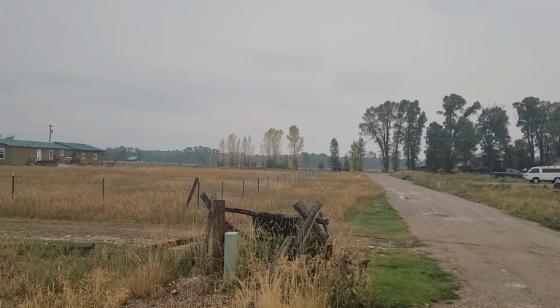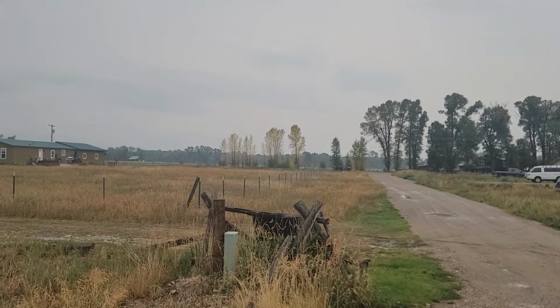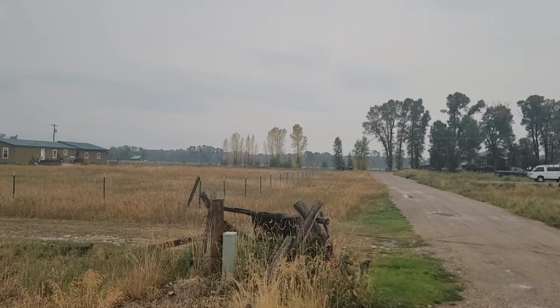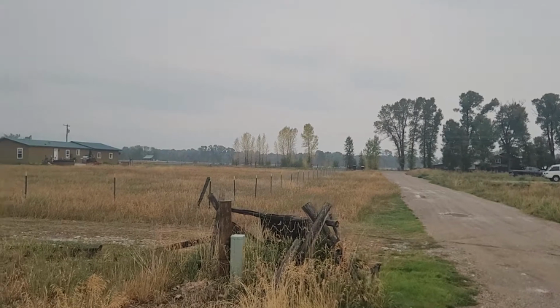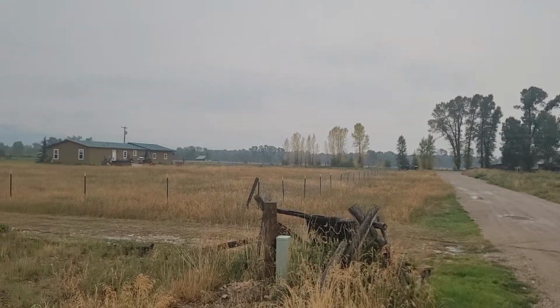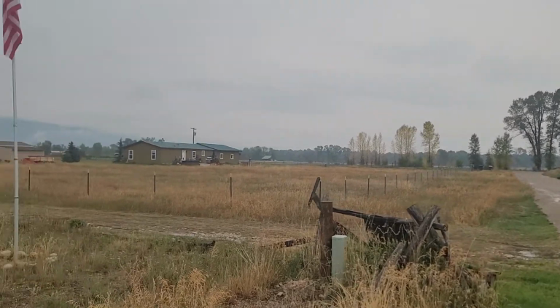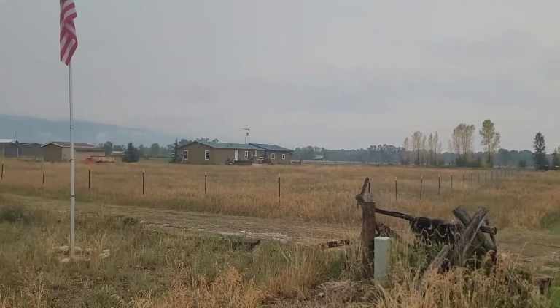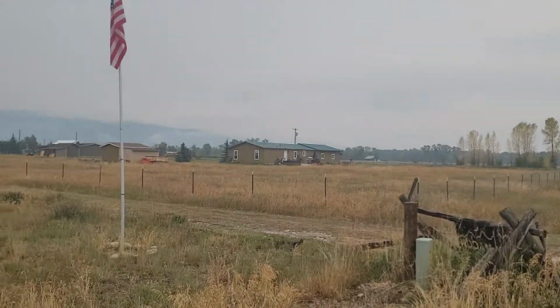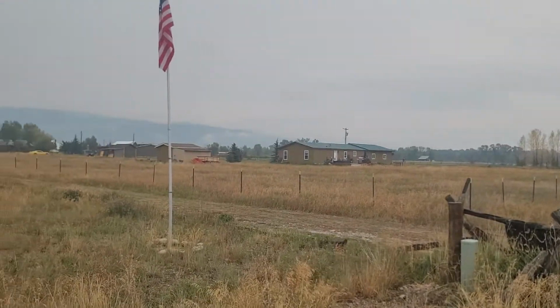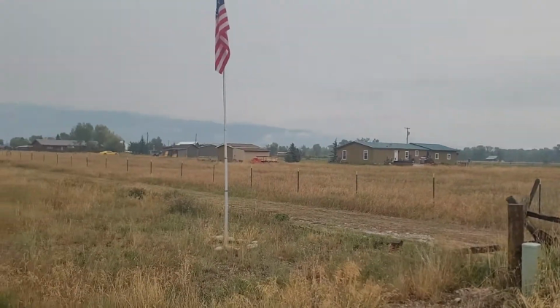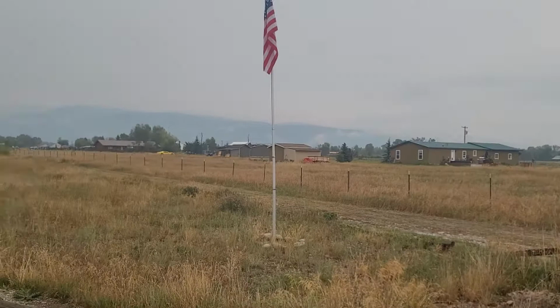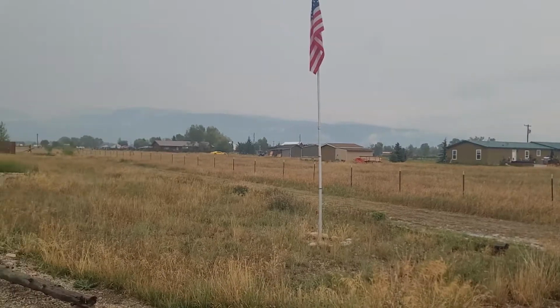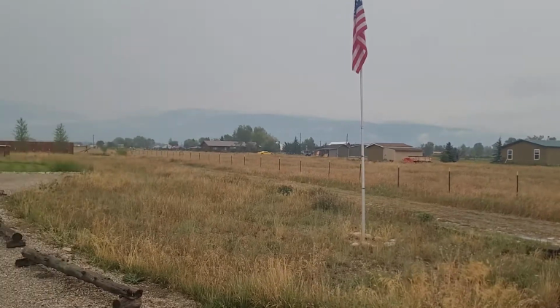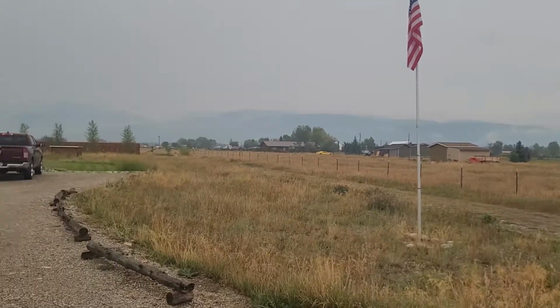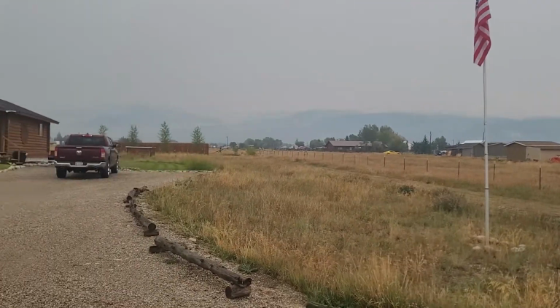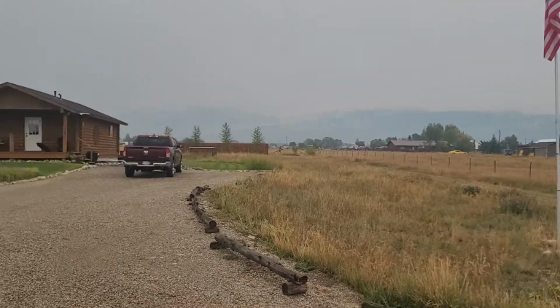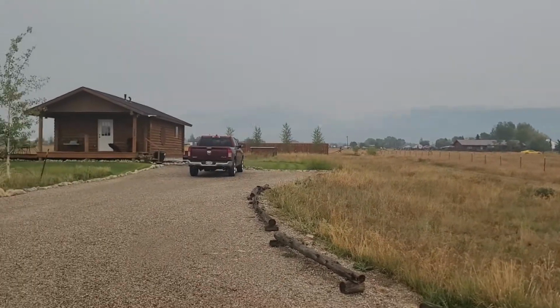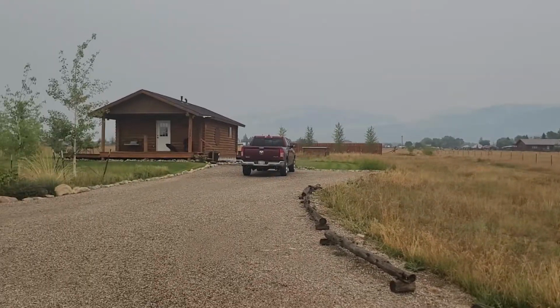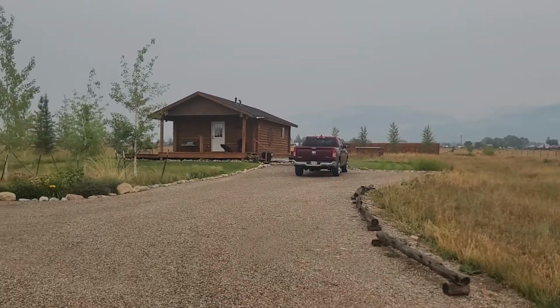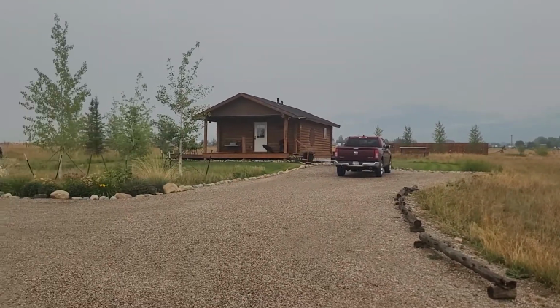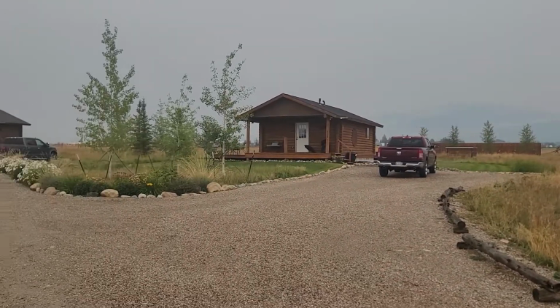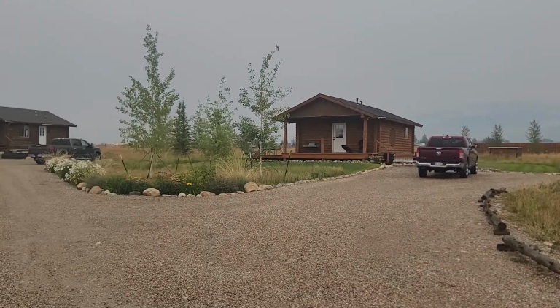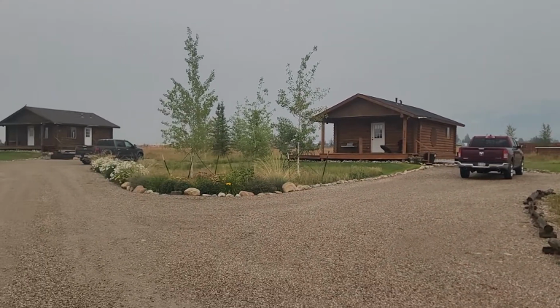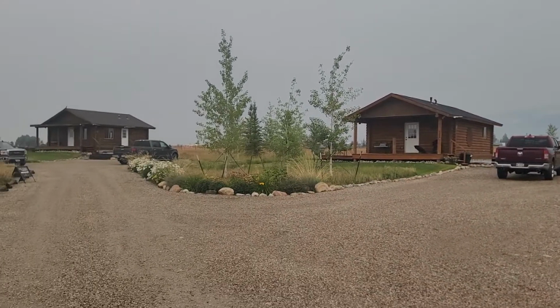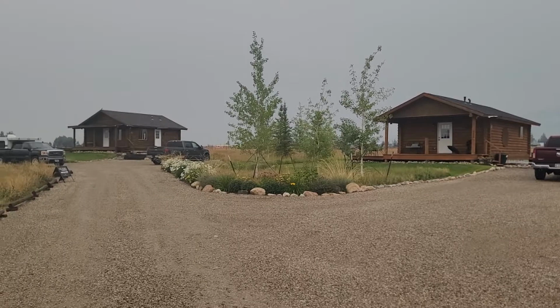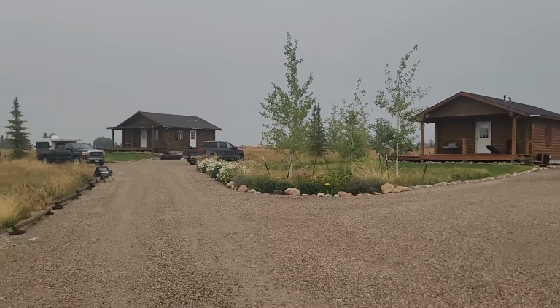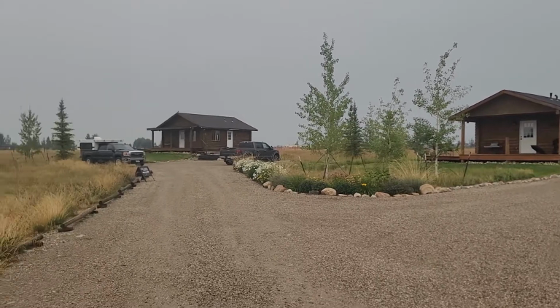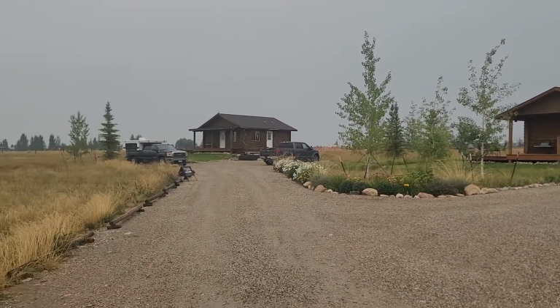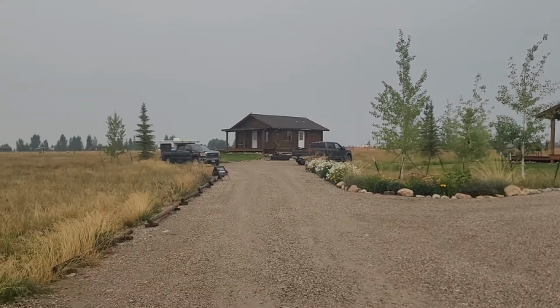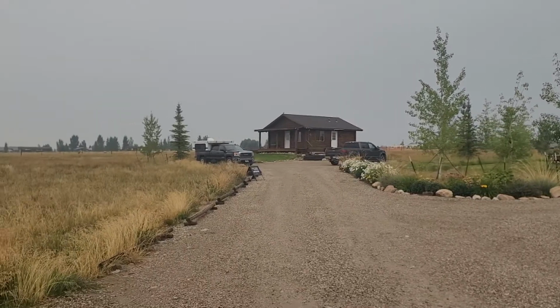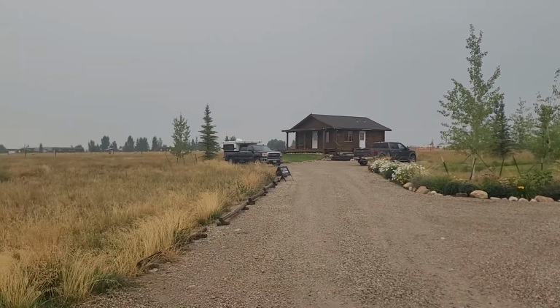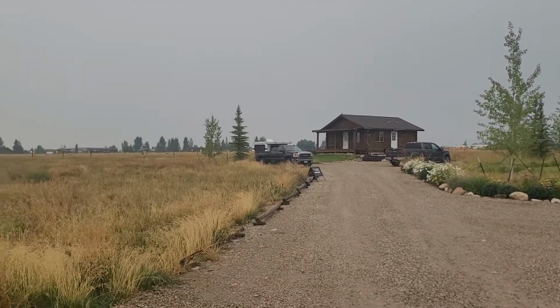Hi everybody, this is Tayson Rockefeller, Teton Valley Realty. I'm here at 5425 South, 720 West here in Victor, Idaho, courtesy Century 21 Jackson Hole.